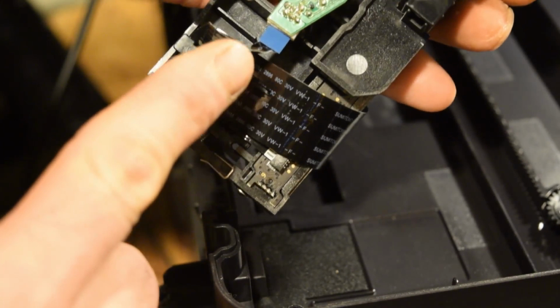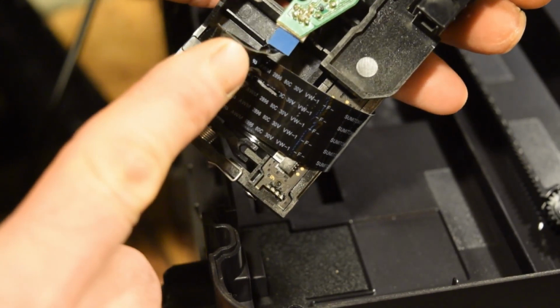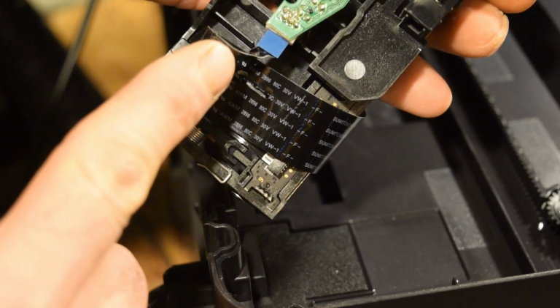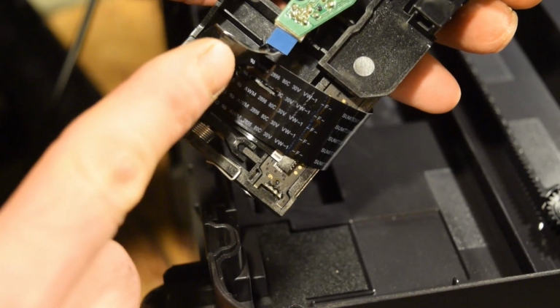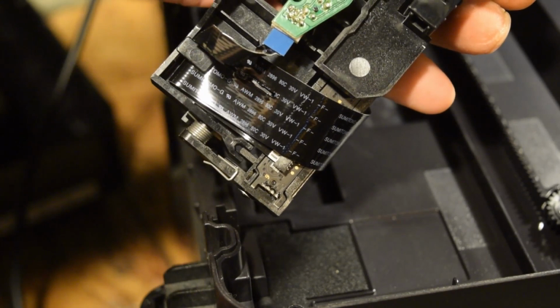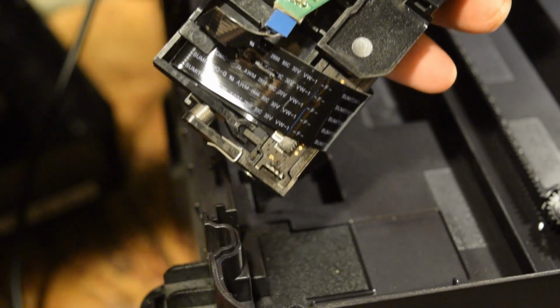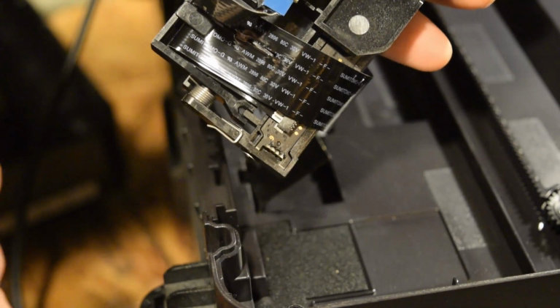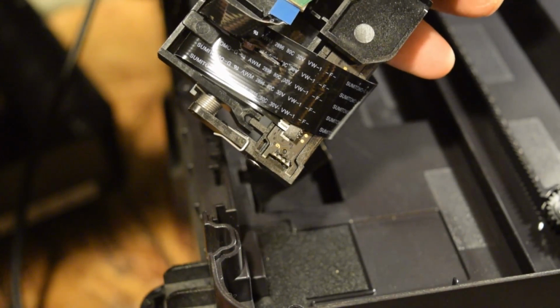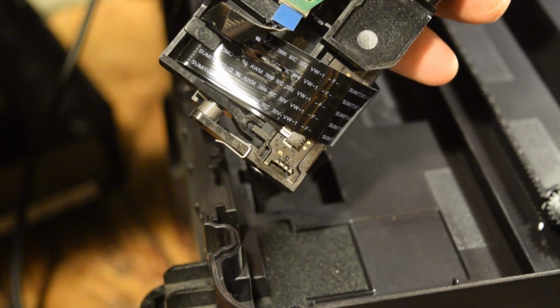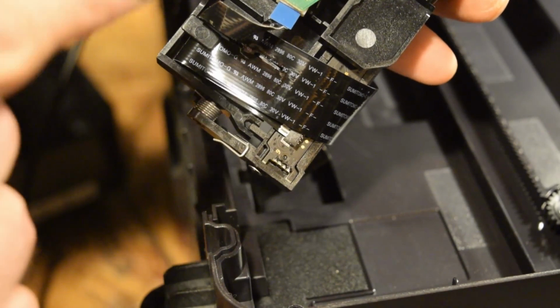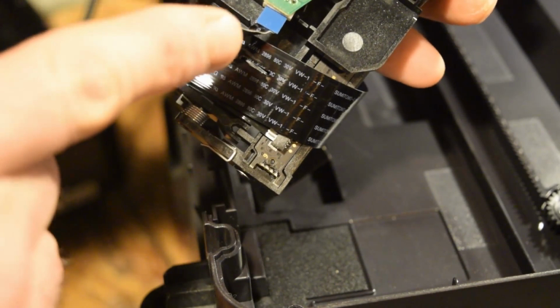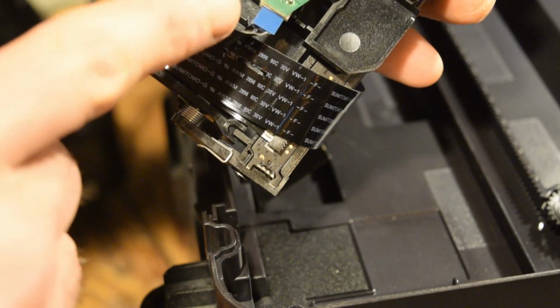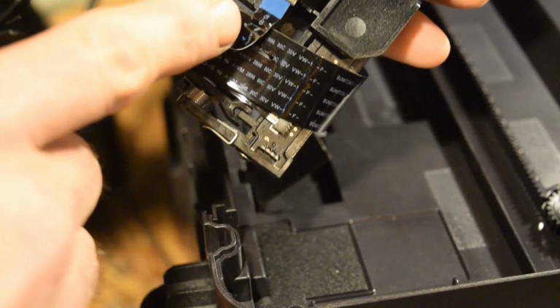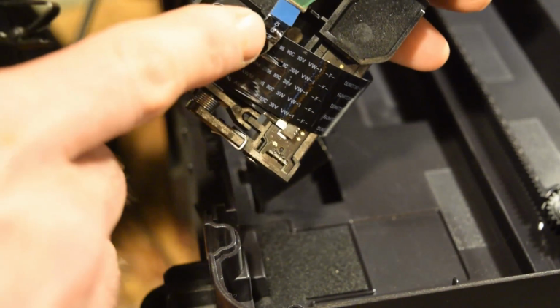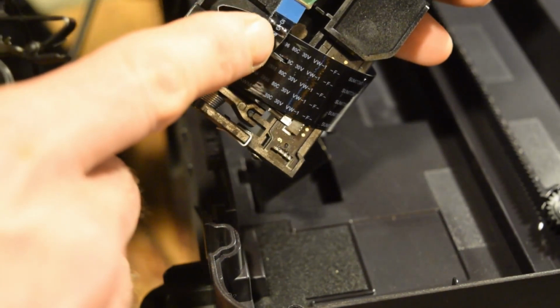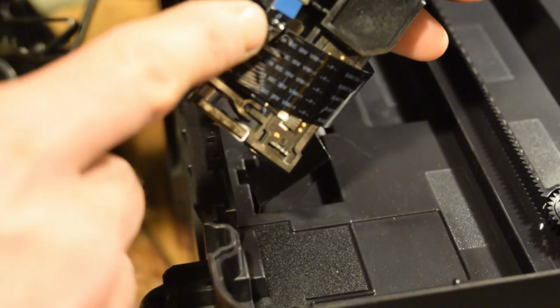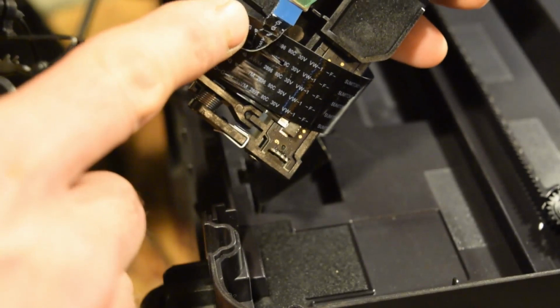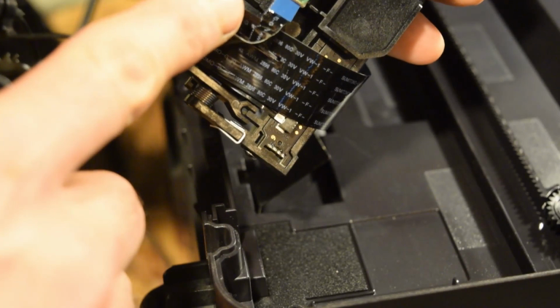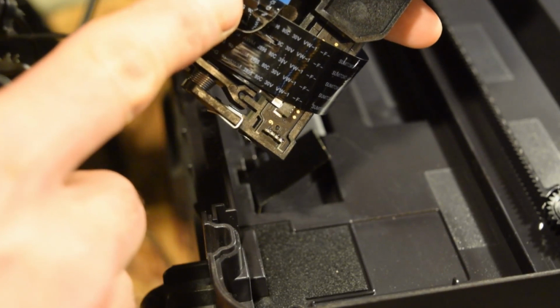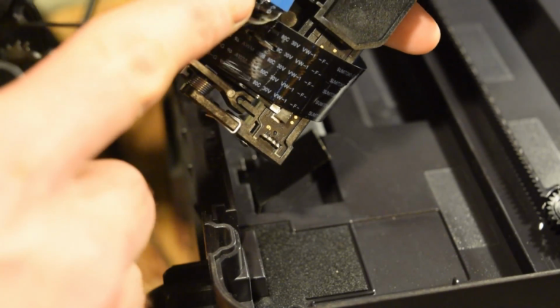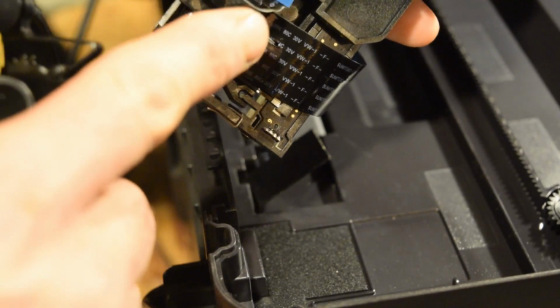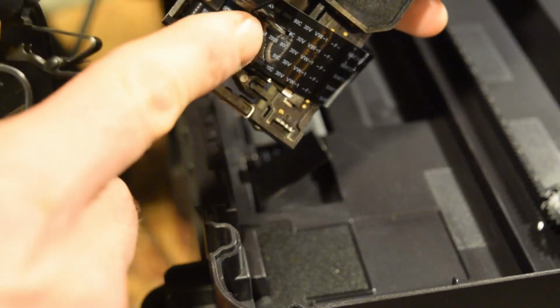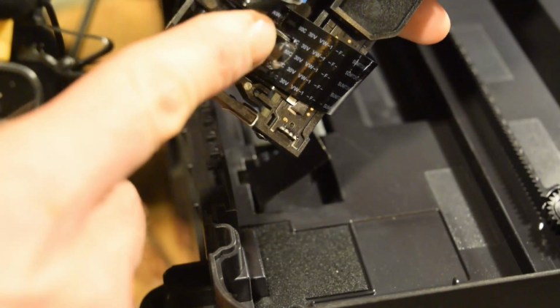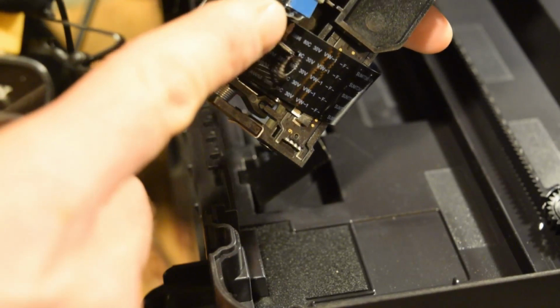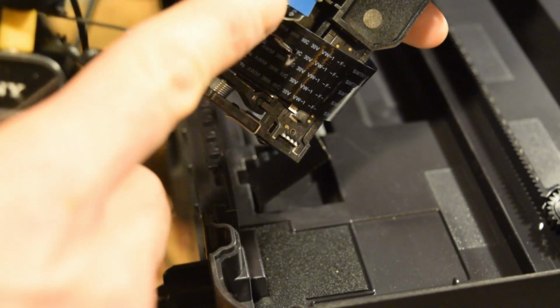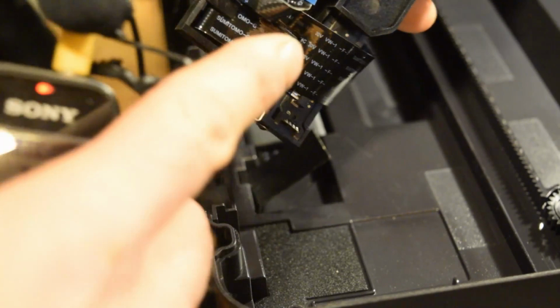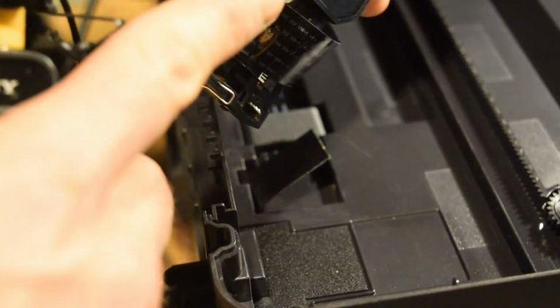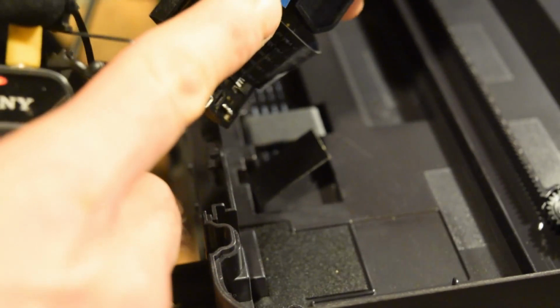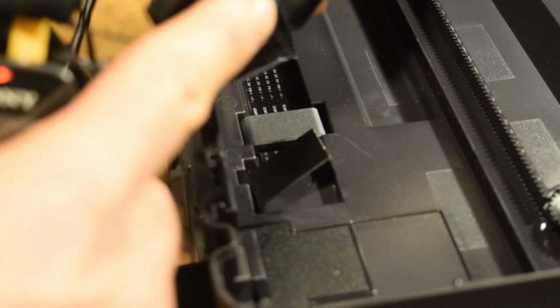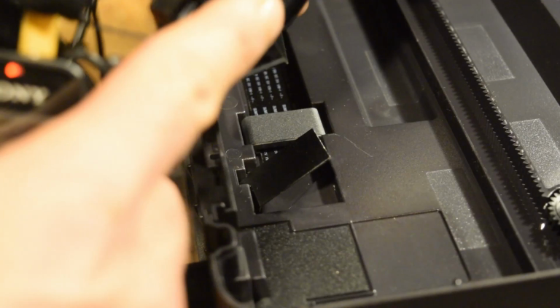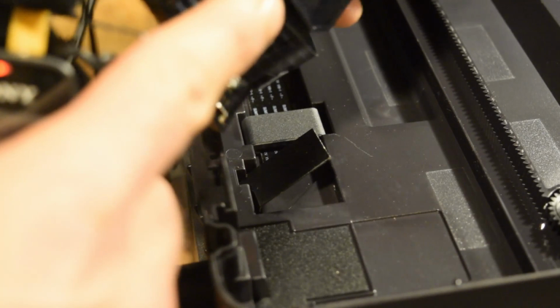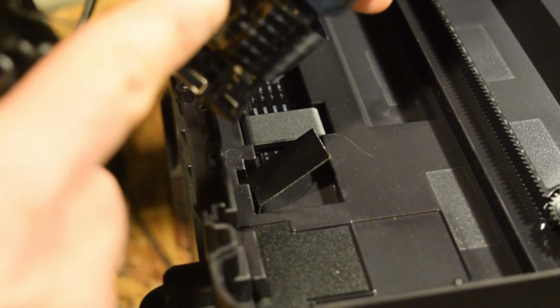I inspected it and pushed it back in. Let's see what happens — hopefully we got it. It seems to be still intact. I hope it's not broken or anything.